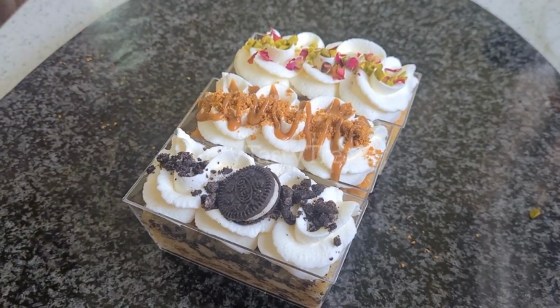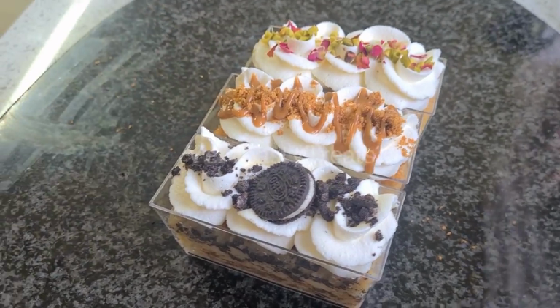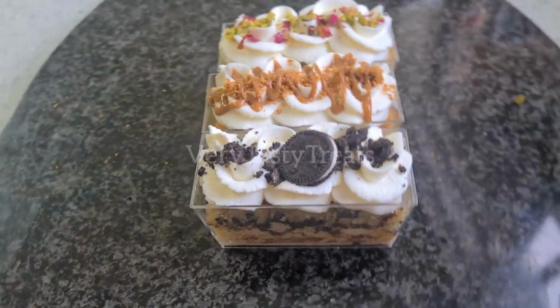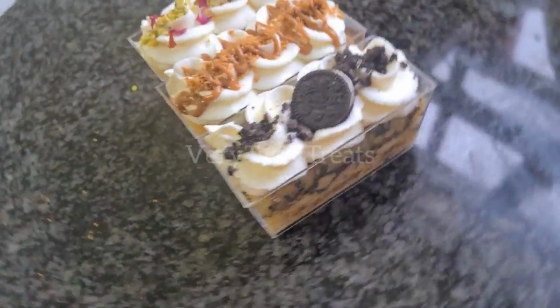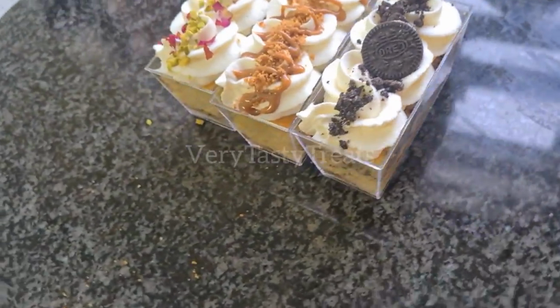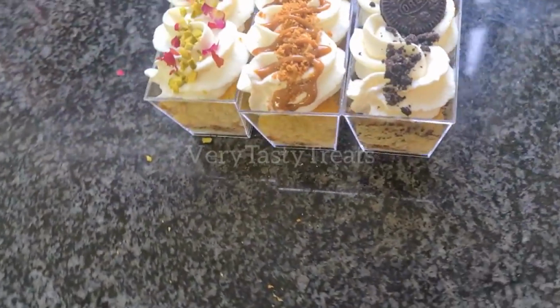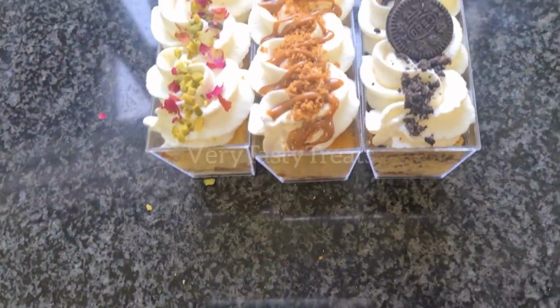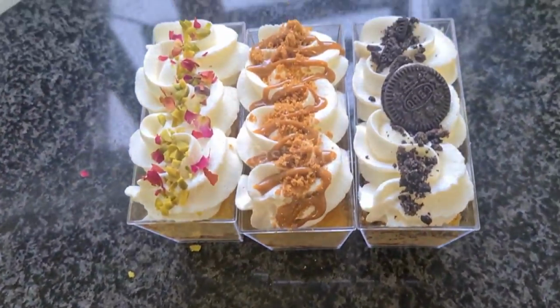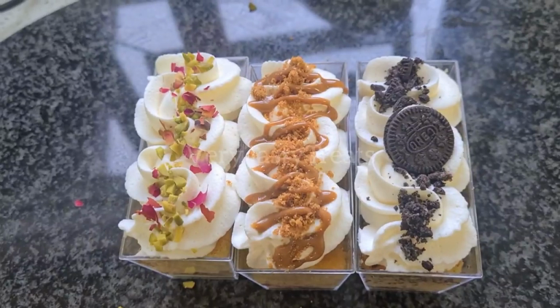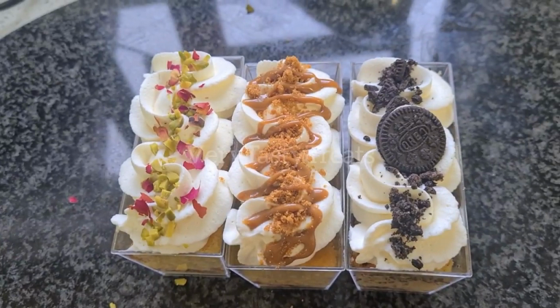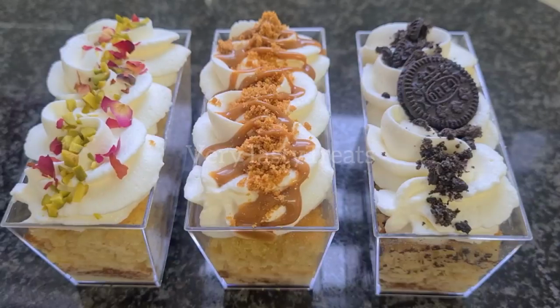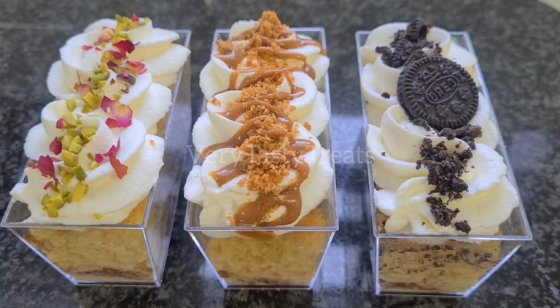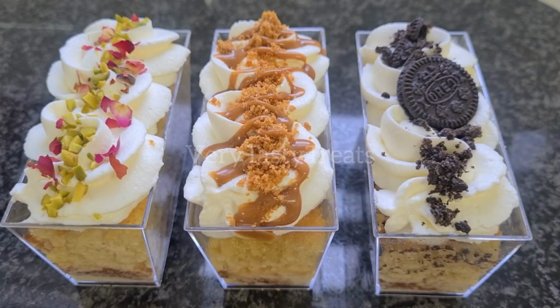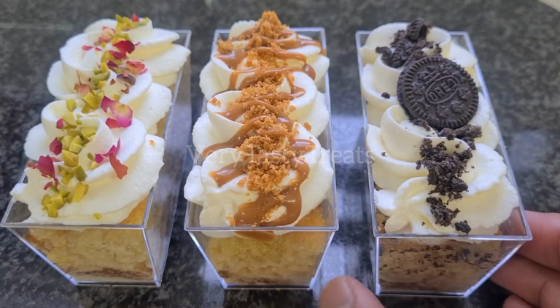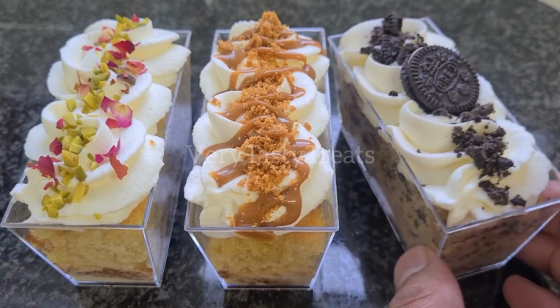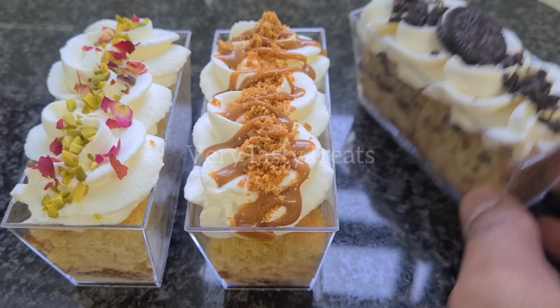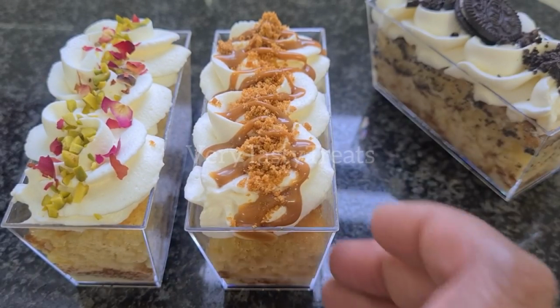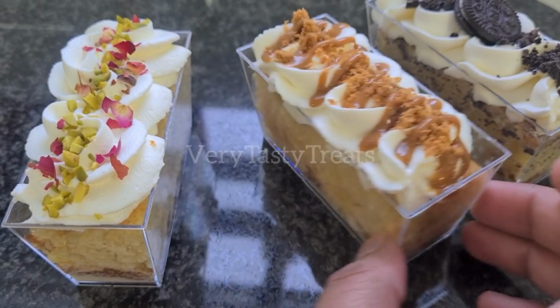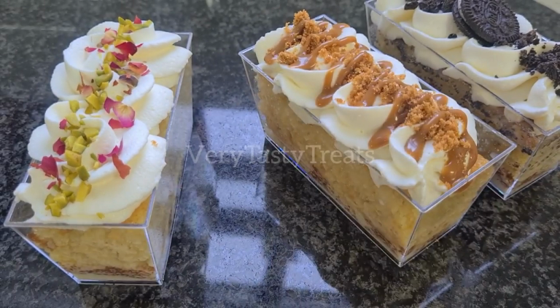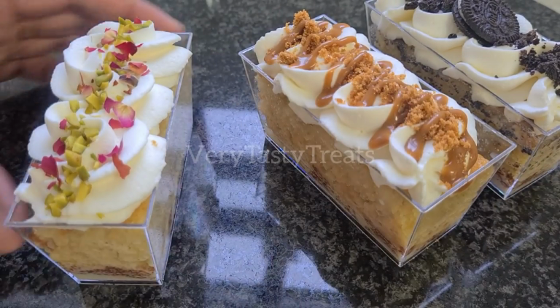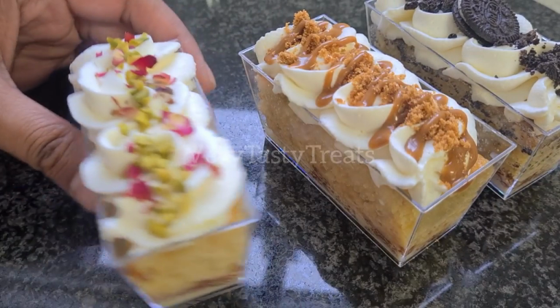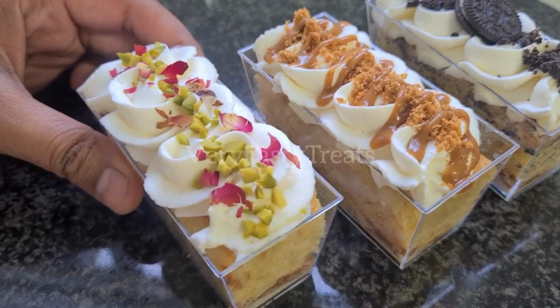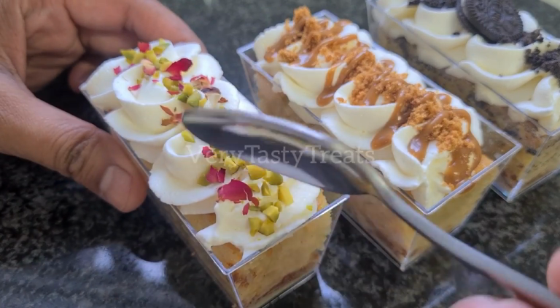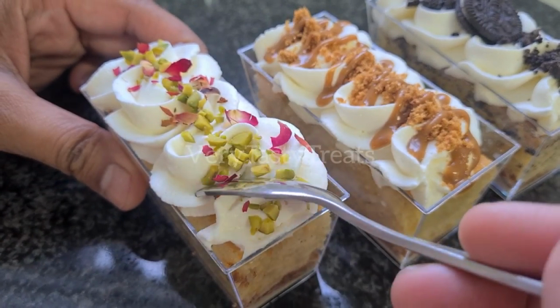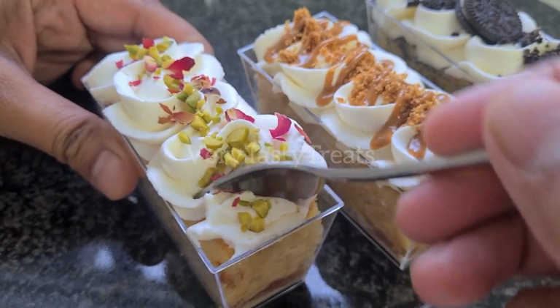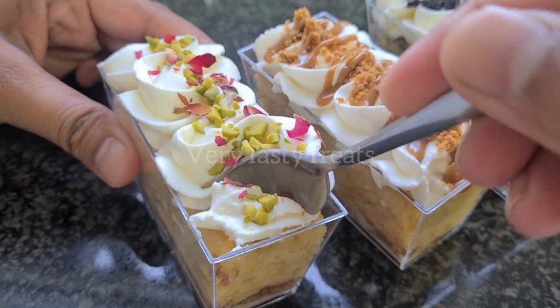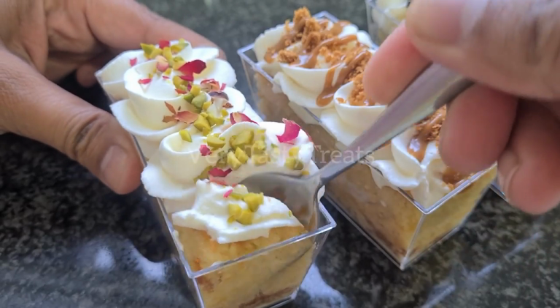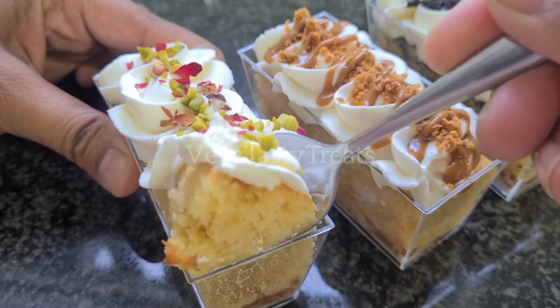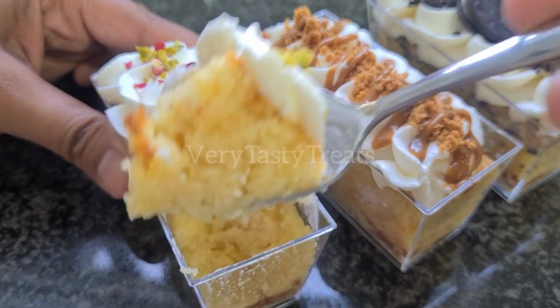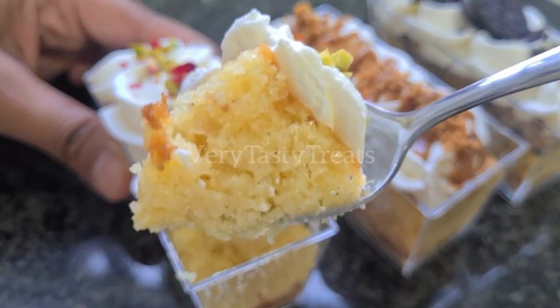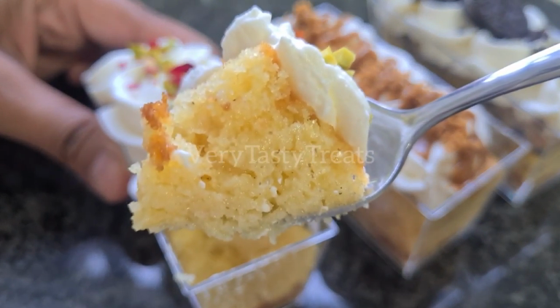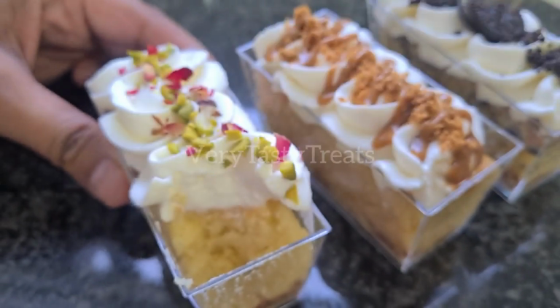Refrigerate for an hour to overnight to allow it to set, and it's ready to serve. Enjoy! Thanks for watching guys. Don't forget to like, share, and subscribe.